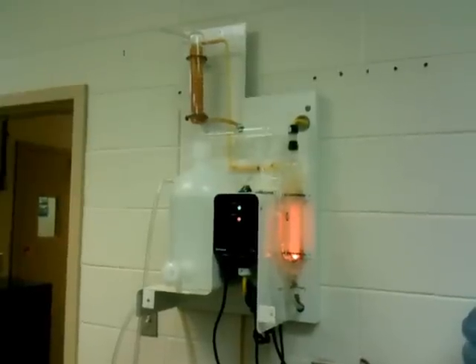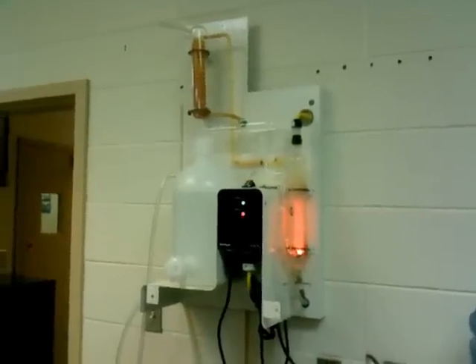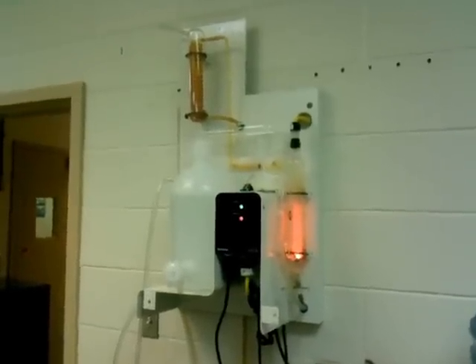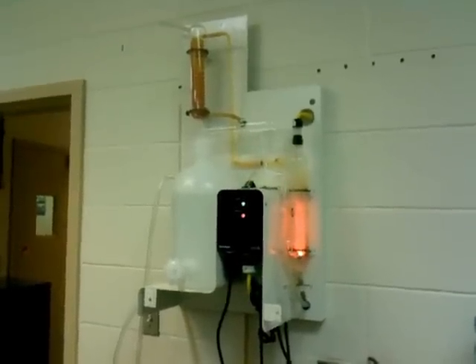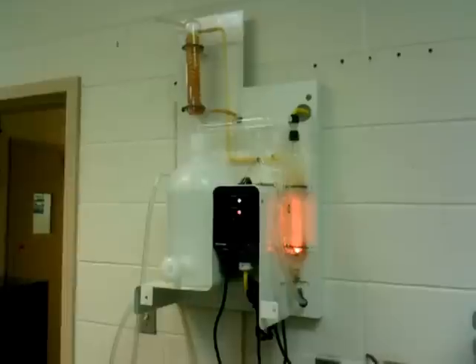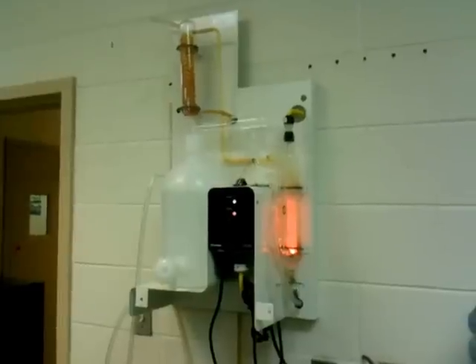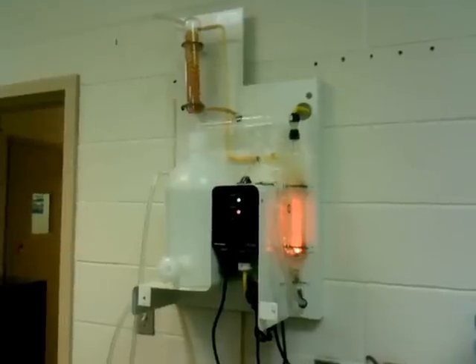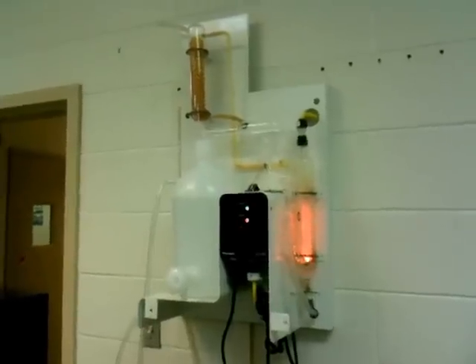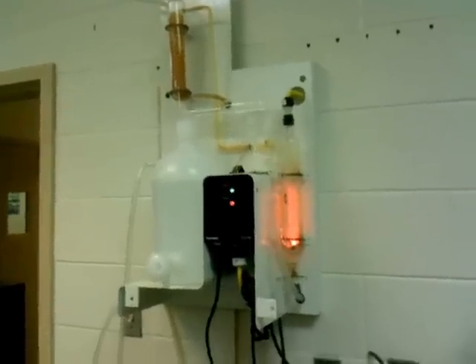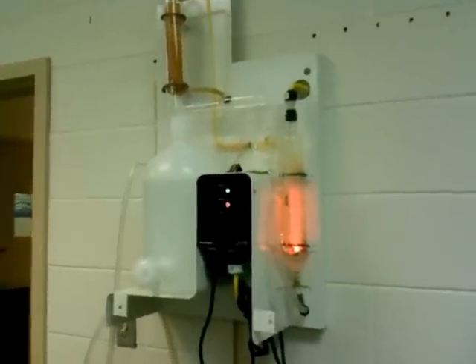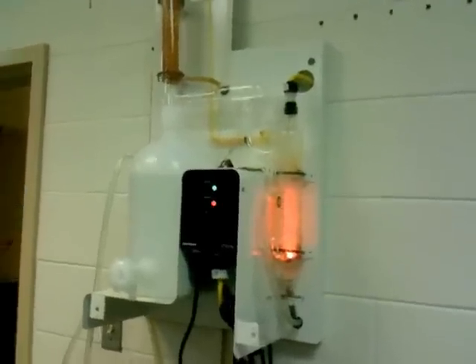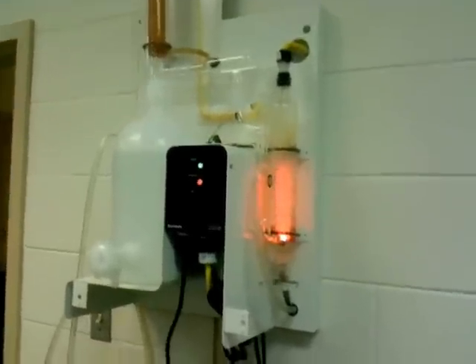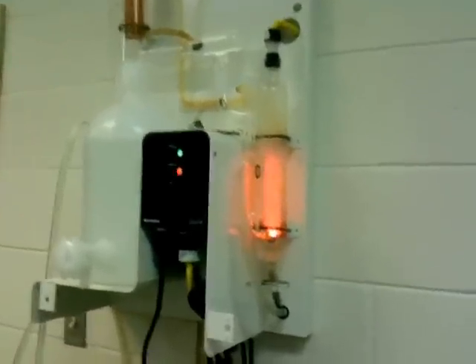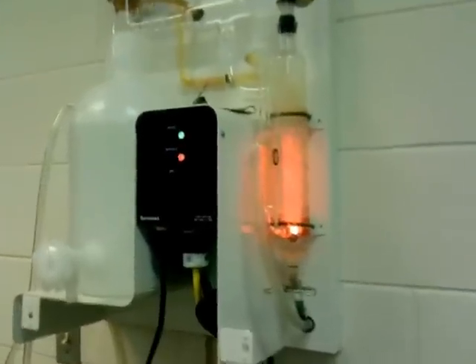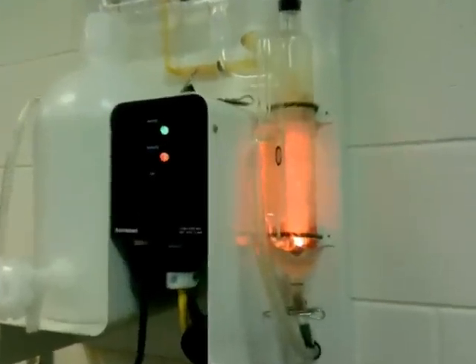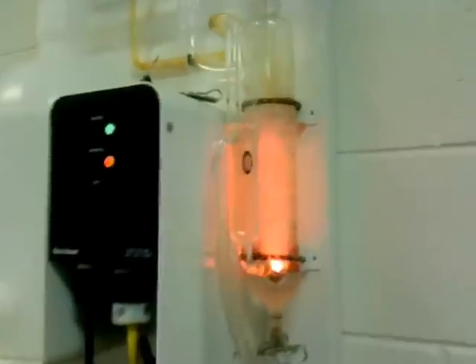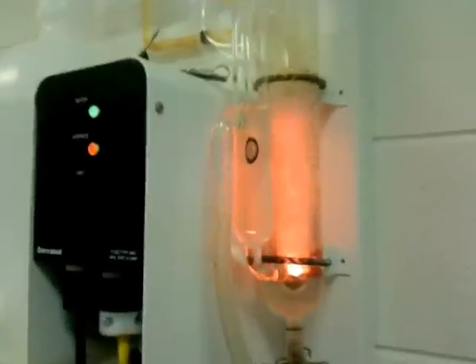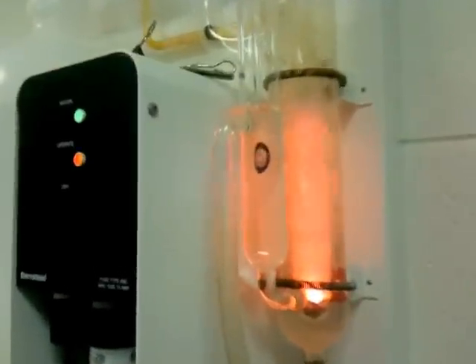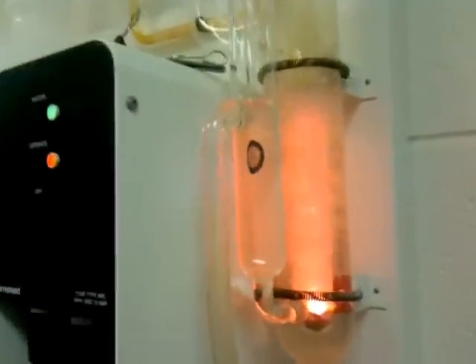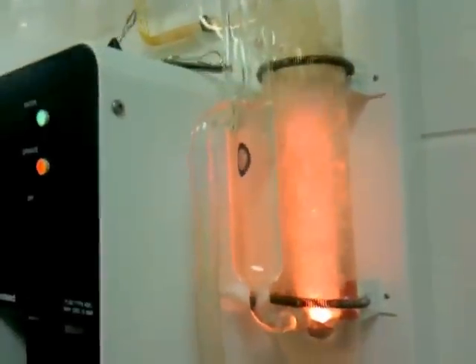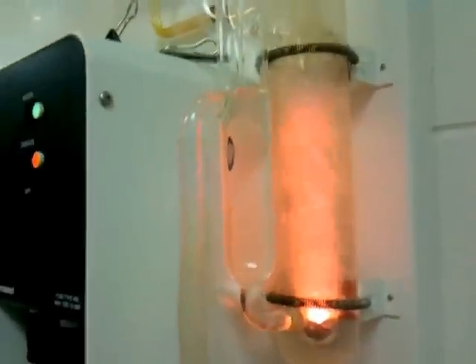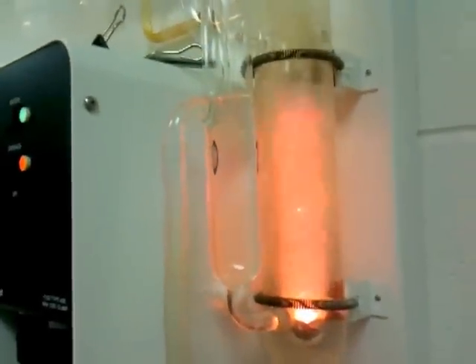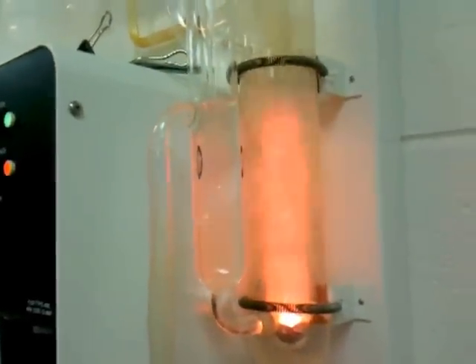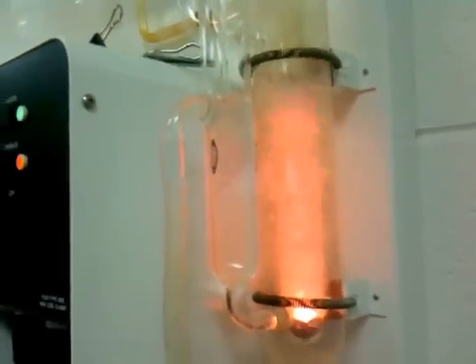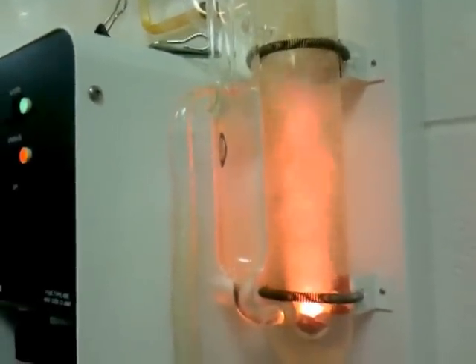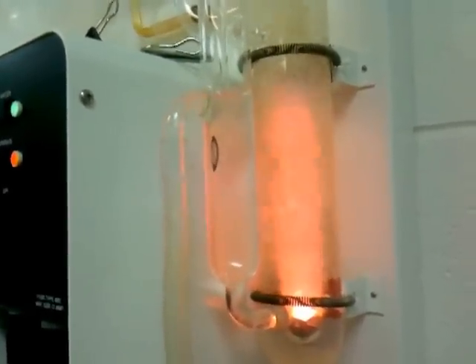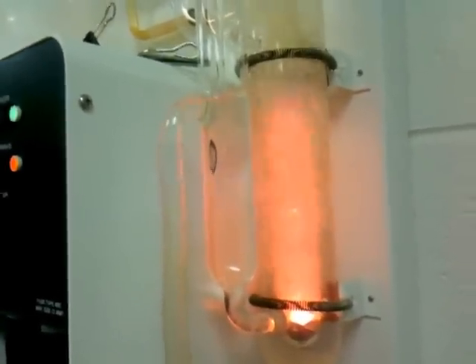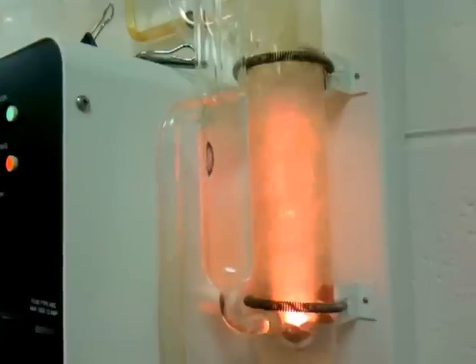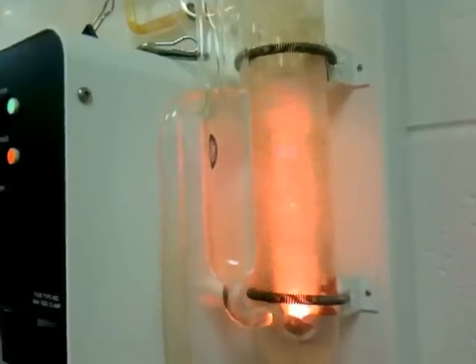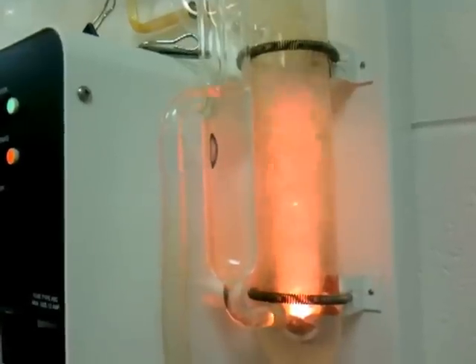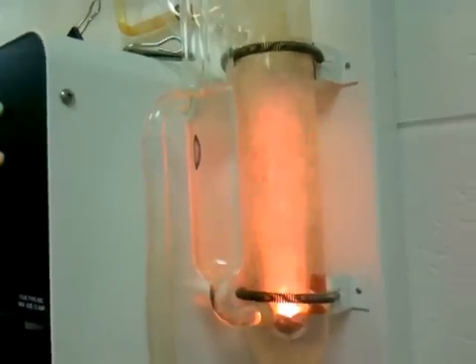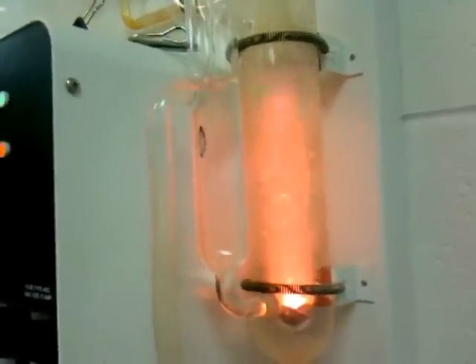This is a water distiller. What we have here is a simple heating element — it's glowing red, just like a toaster. It's just a hot element inside there, and it's boiling water.